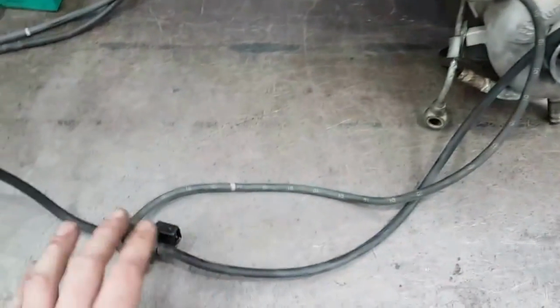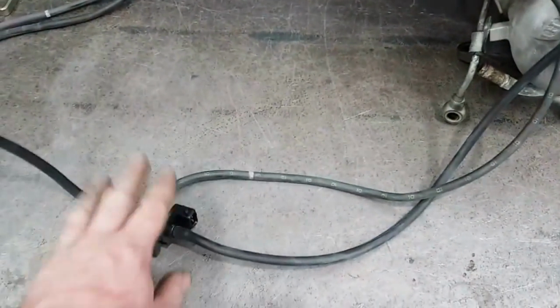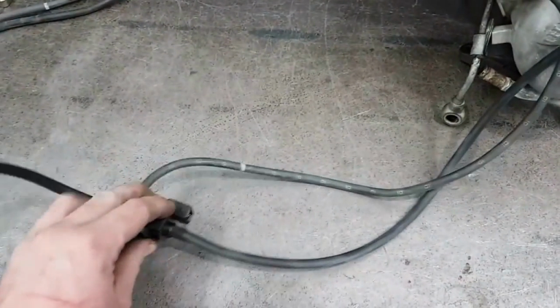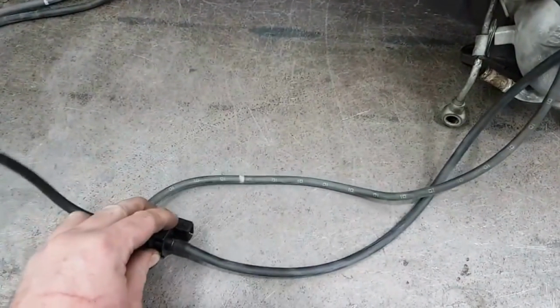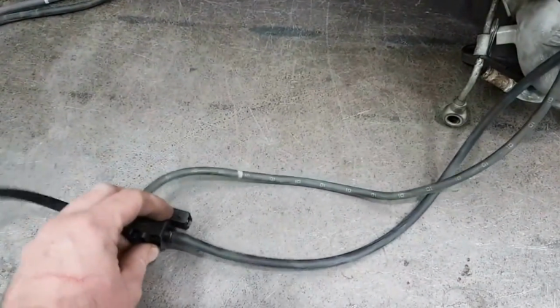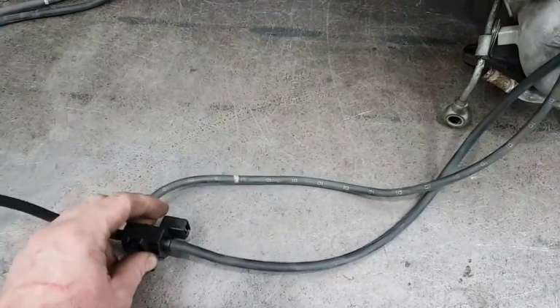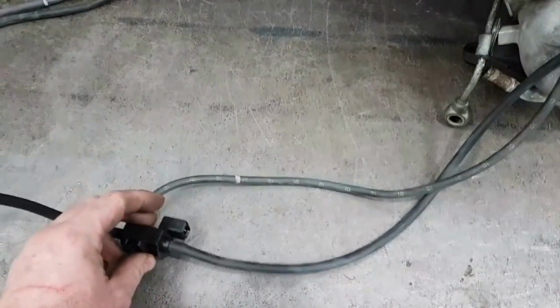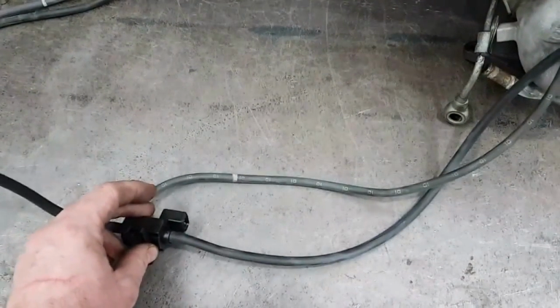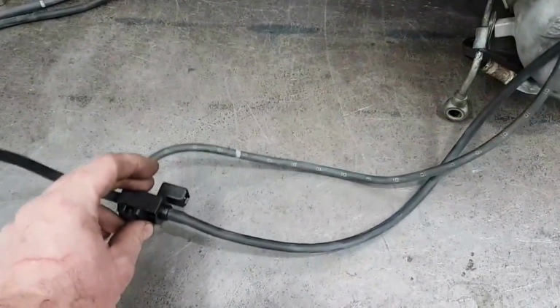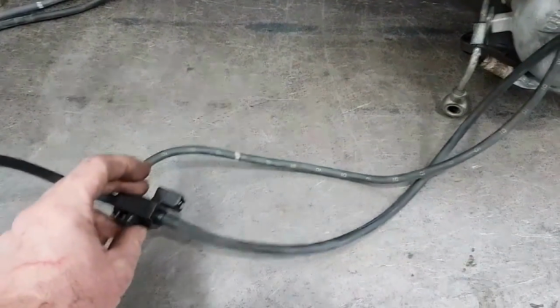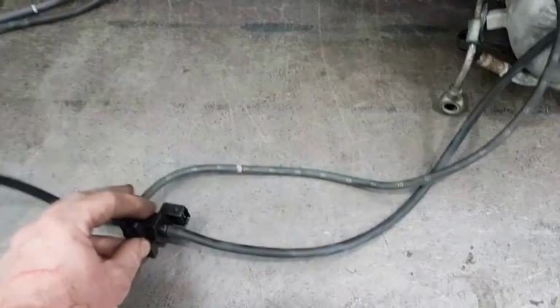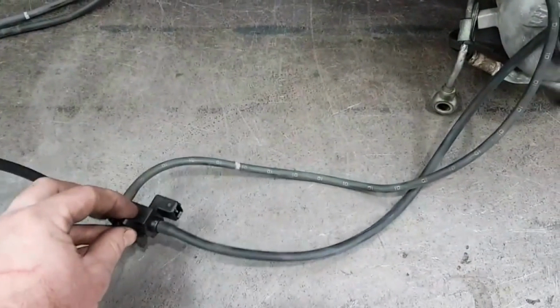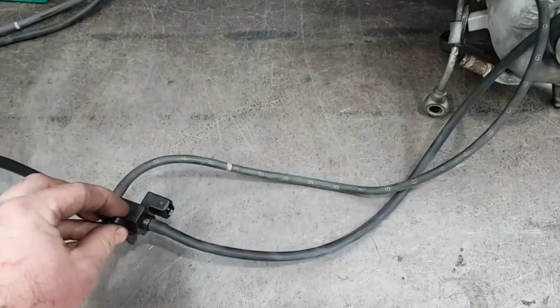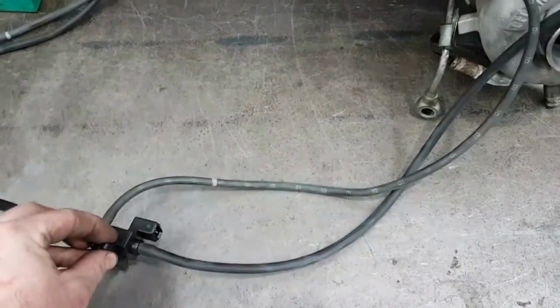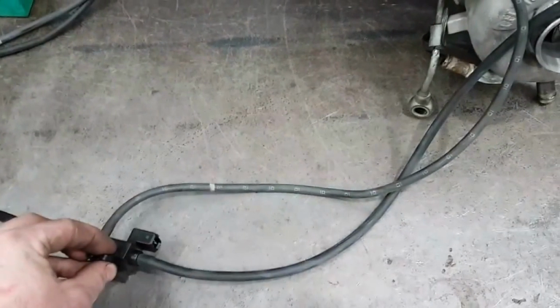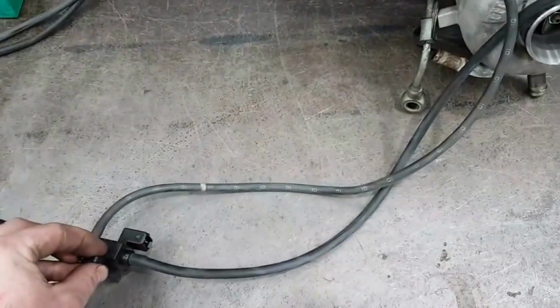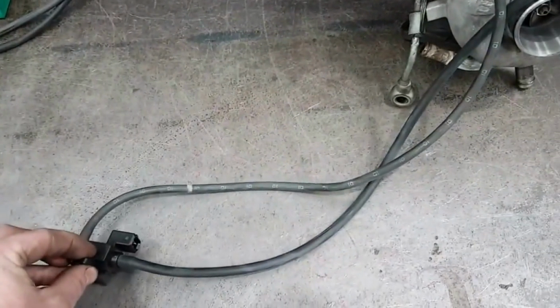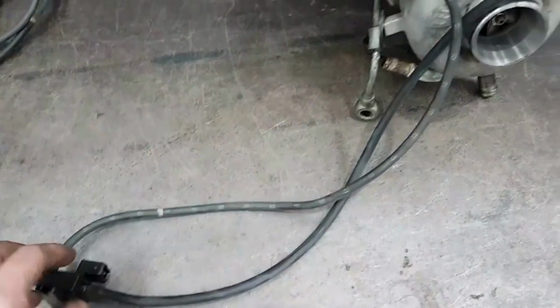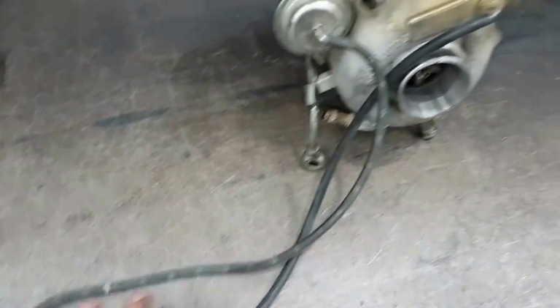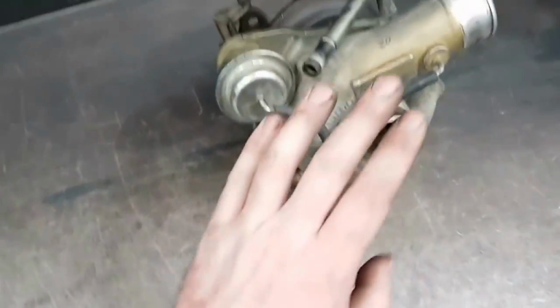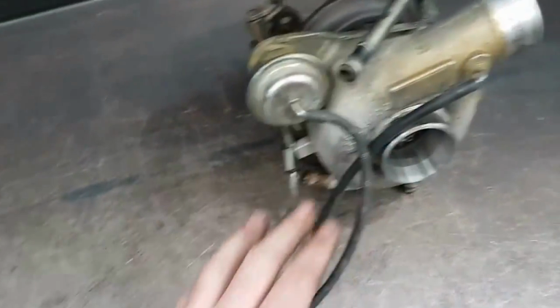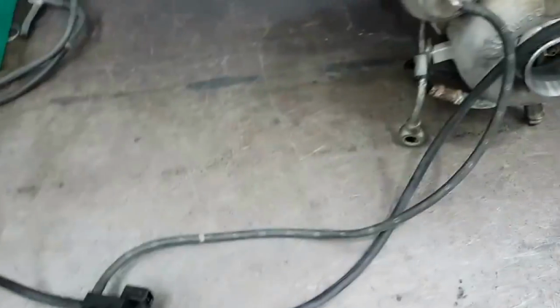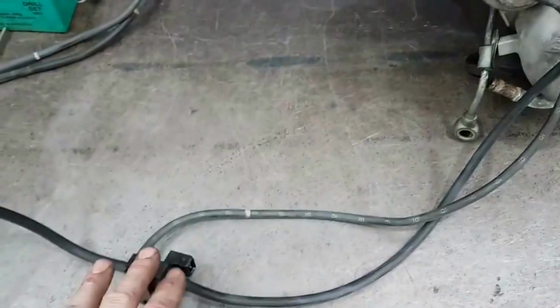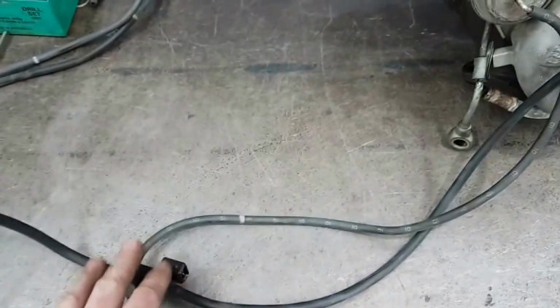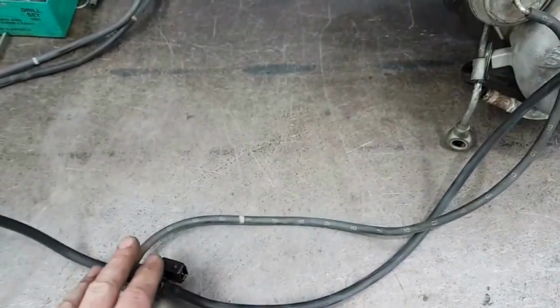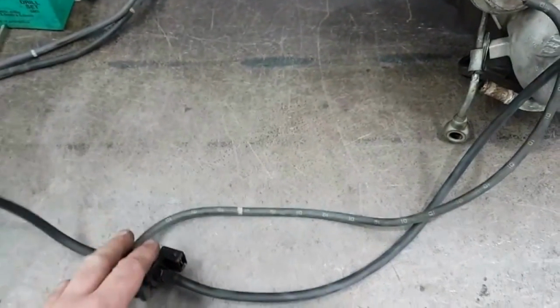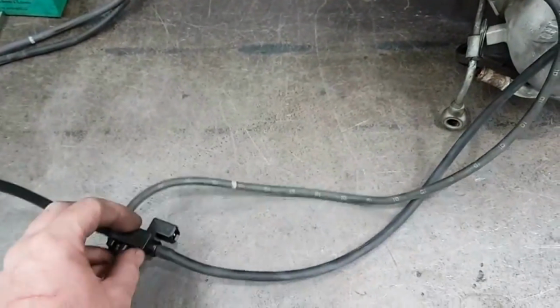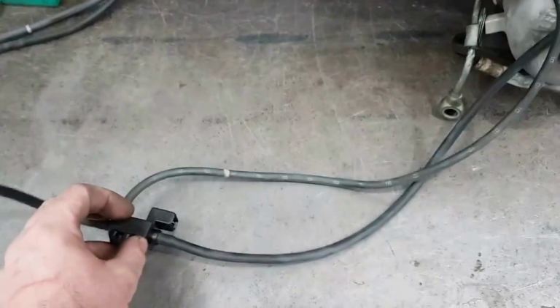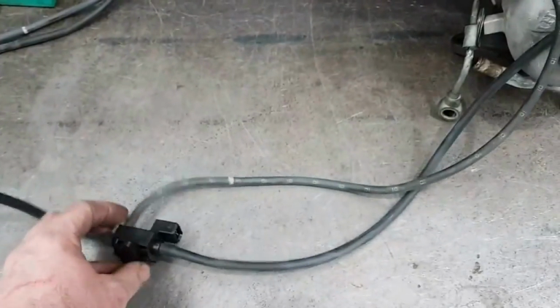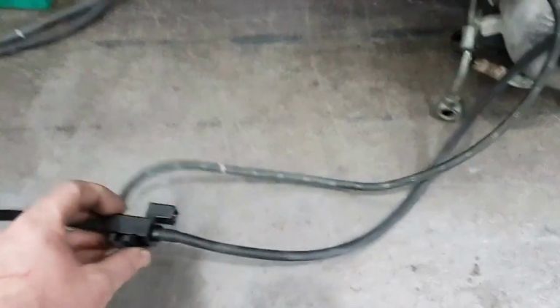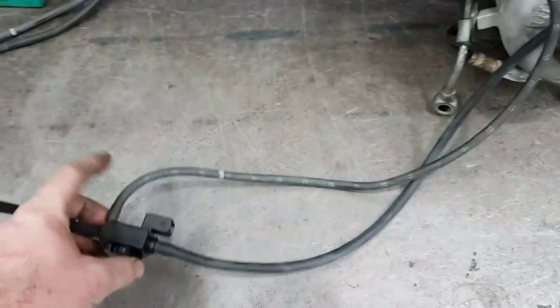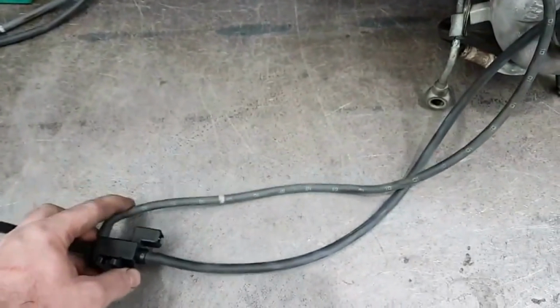We can't fit this without a tune, so we install it at tune time. If you install this without a tune the boost levels will go higher because these operate at a lower wastegate duty cycle due to their efficiency.